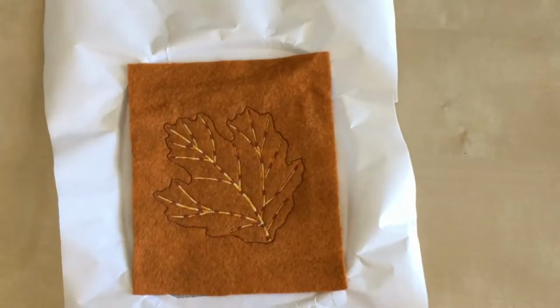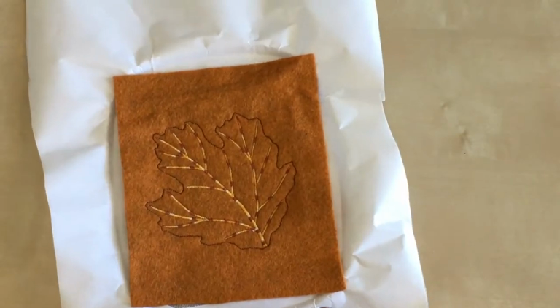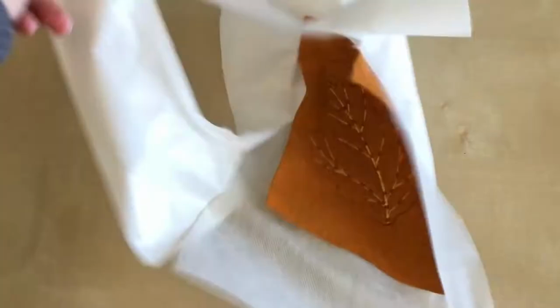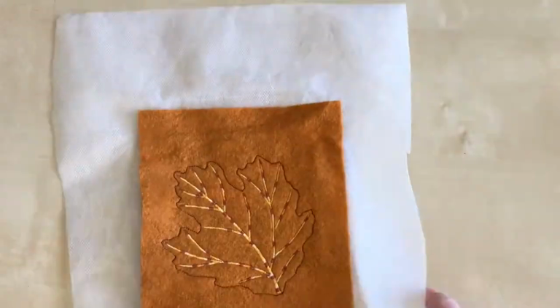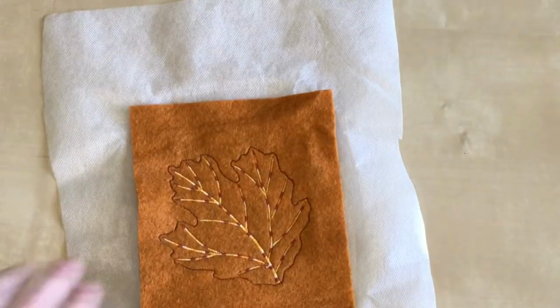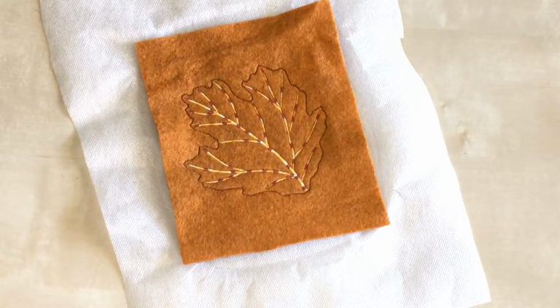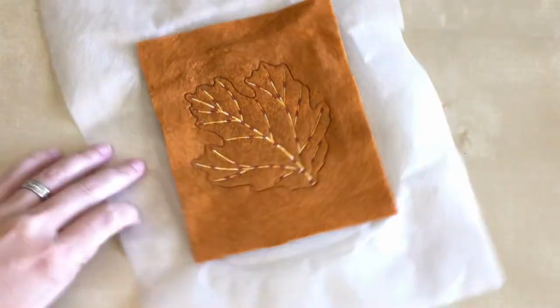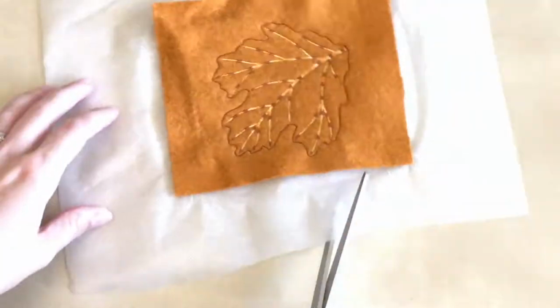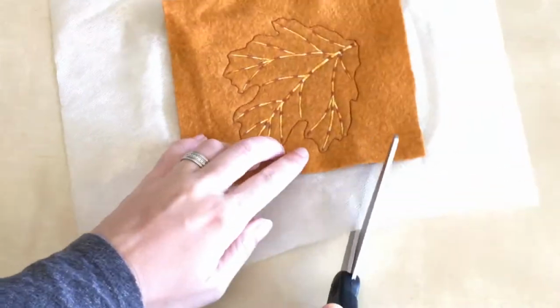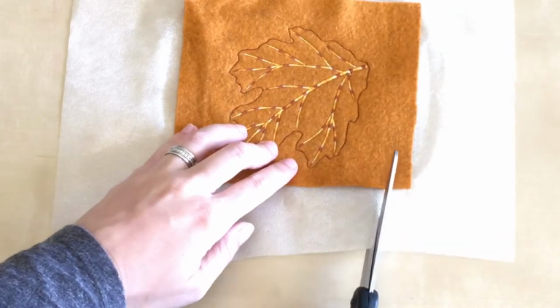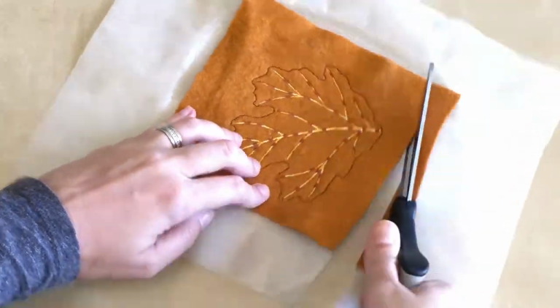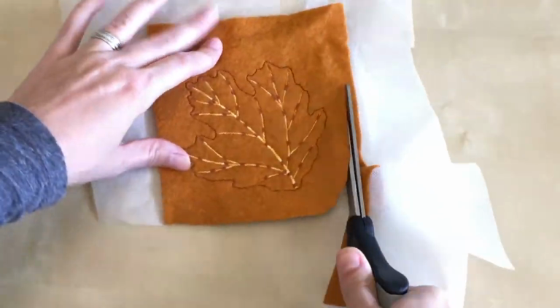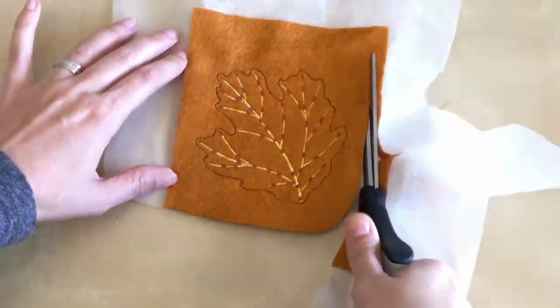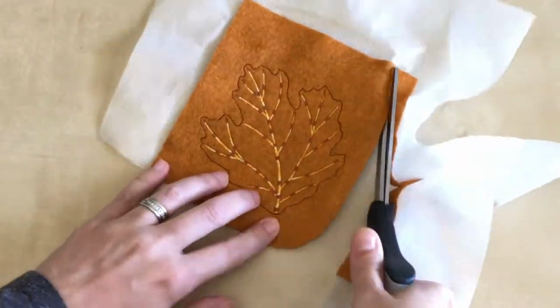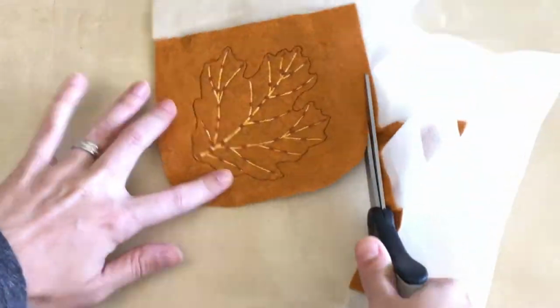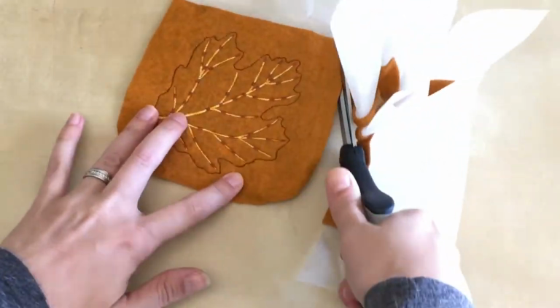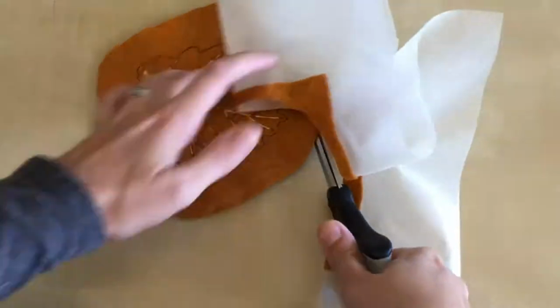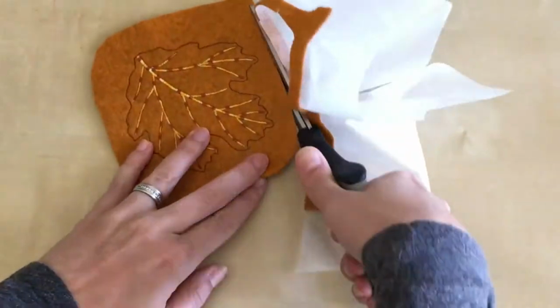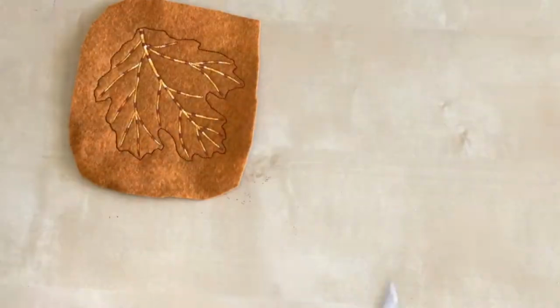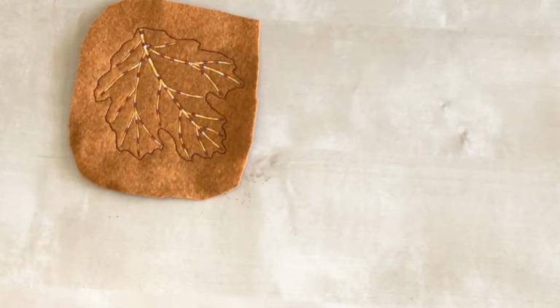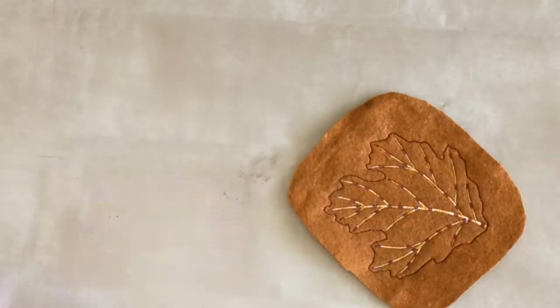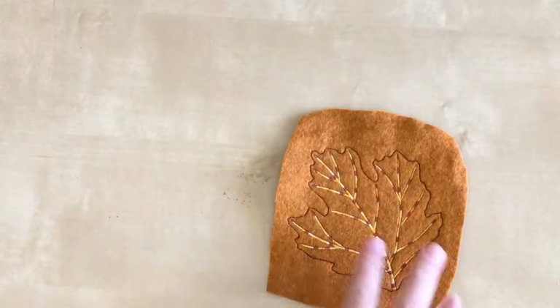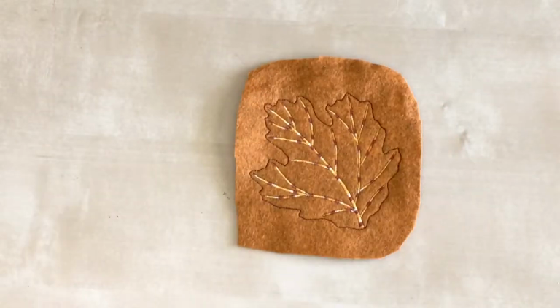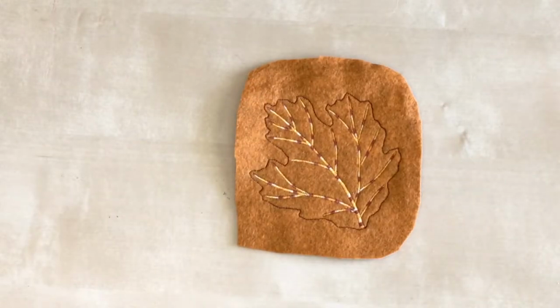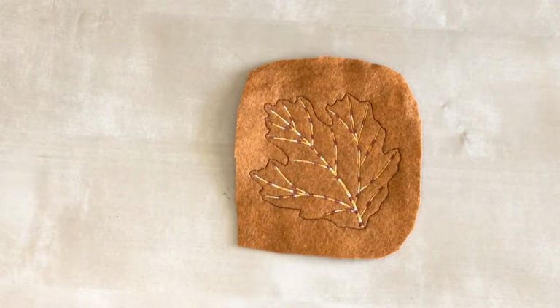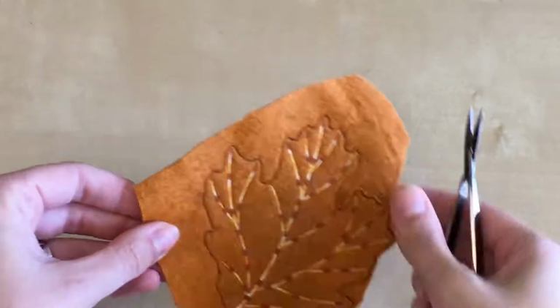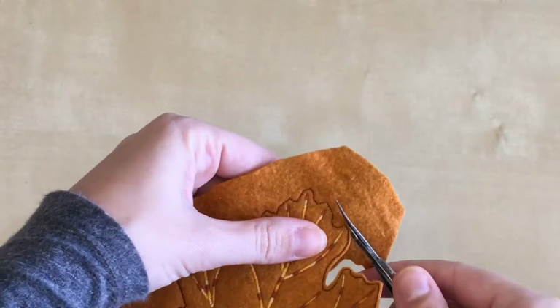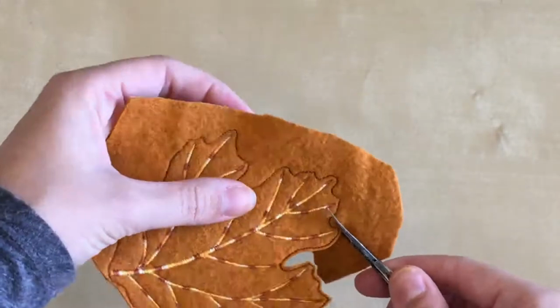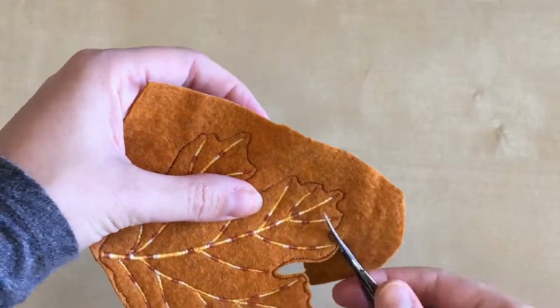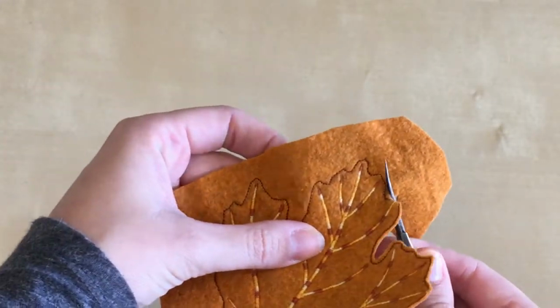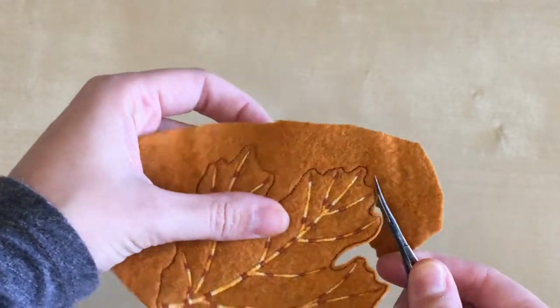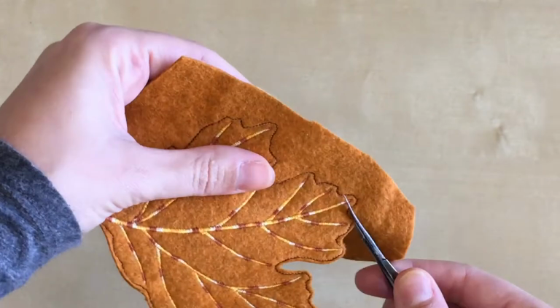Remove your project from the hoop and cut away the excess stabilizer and felt. Cut around the outline stitching, trimming away the excess fabric.